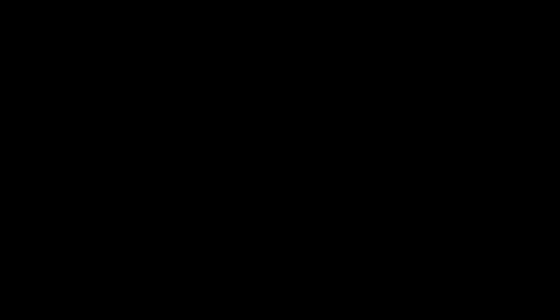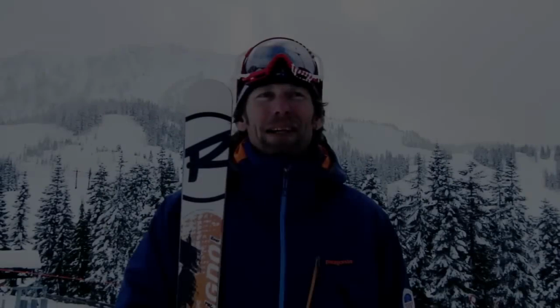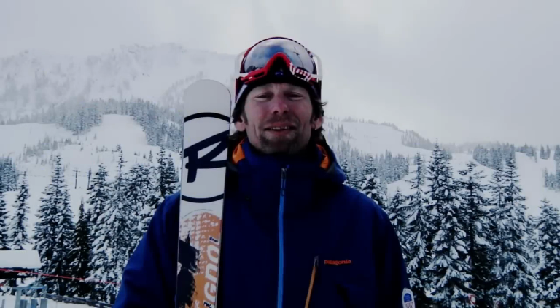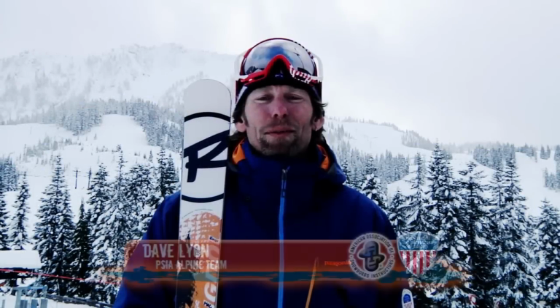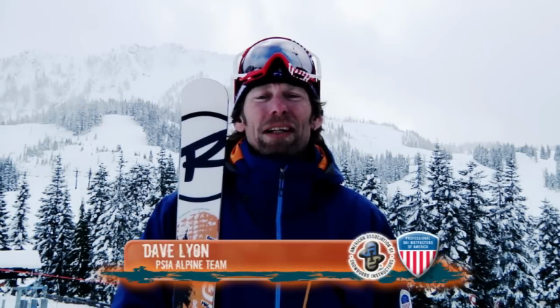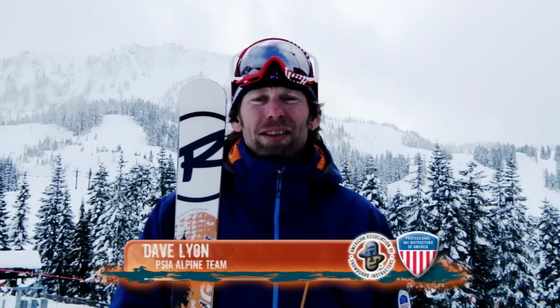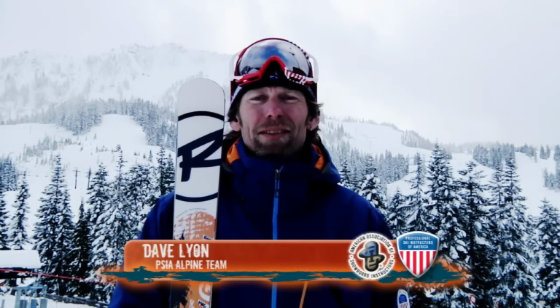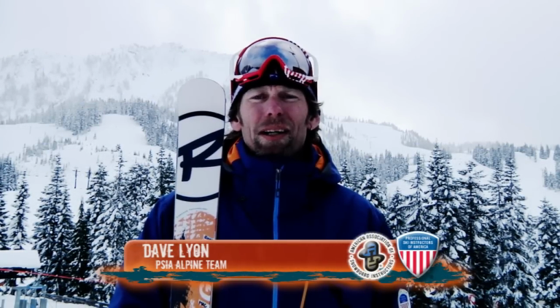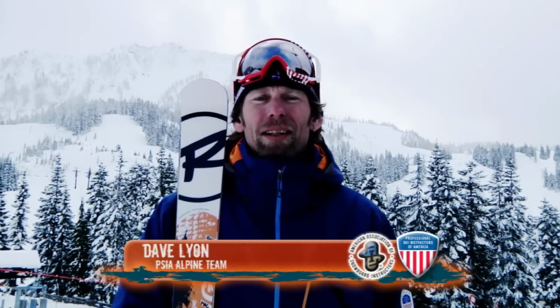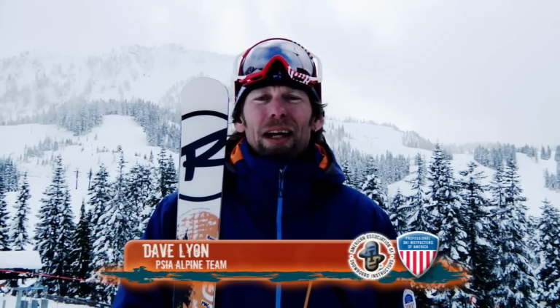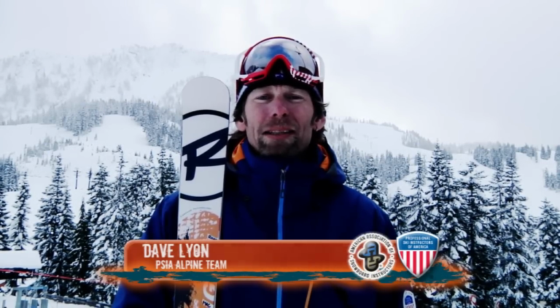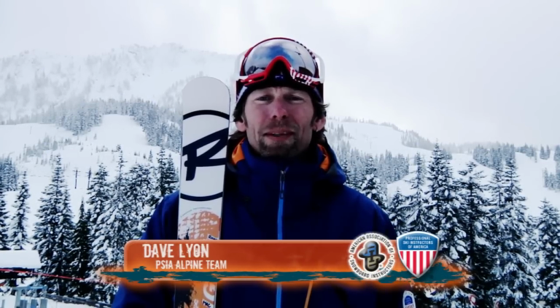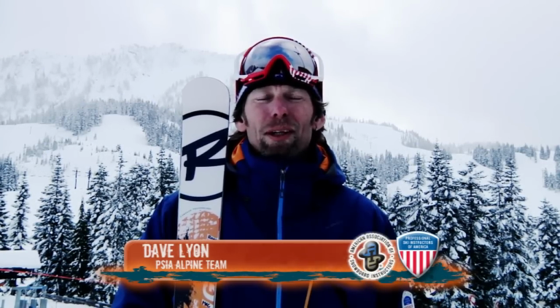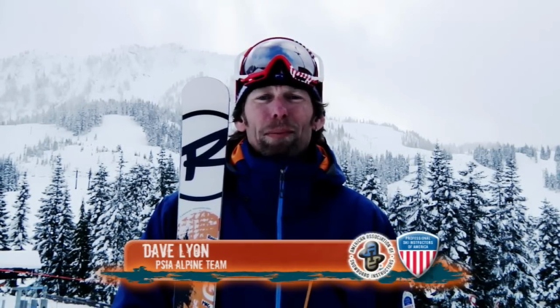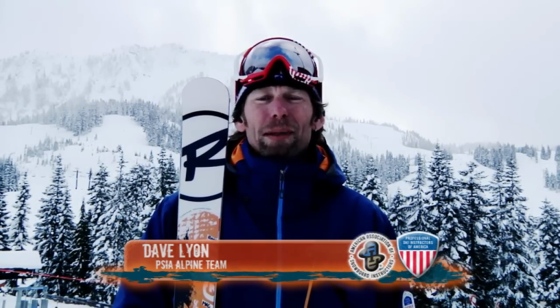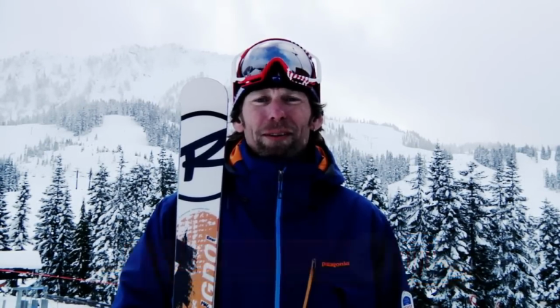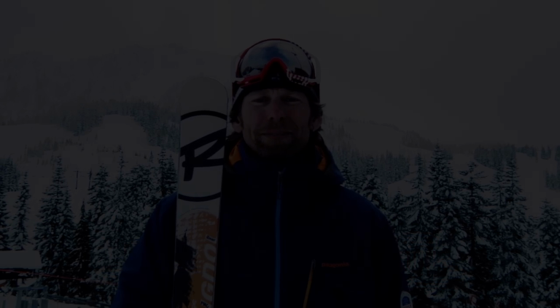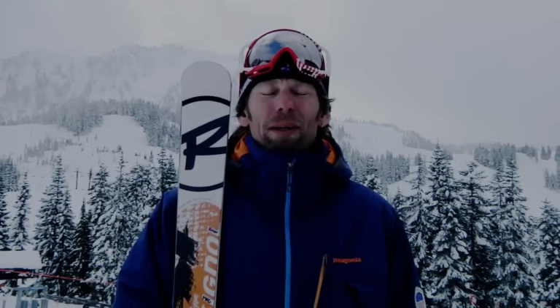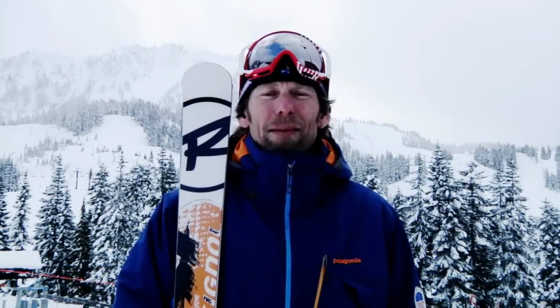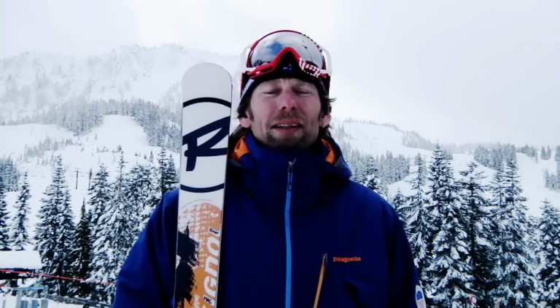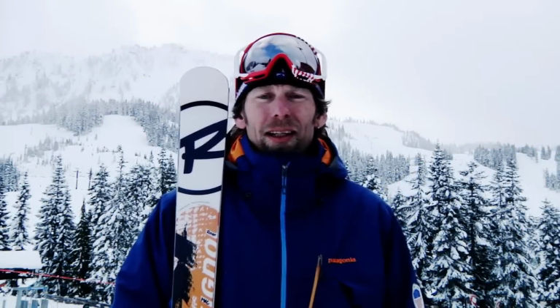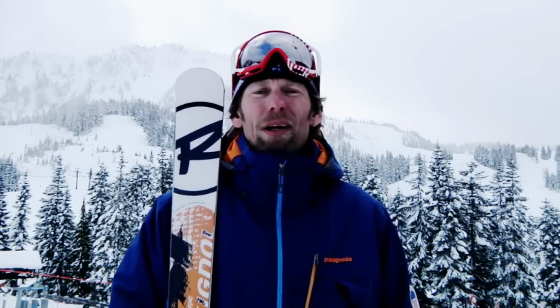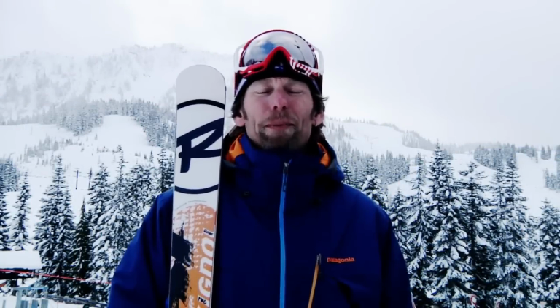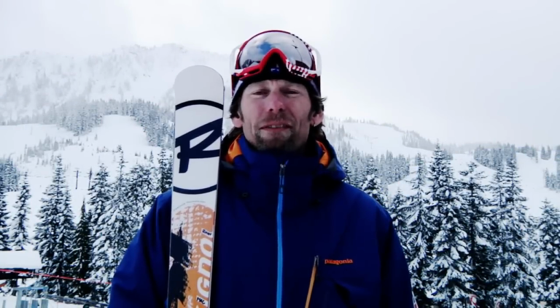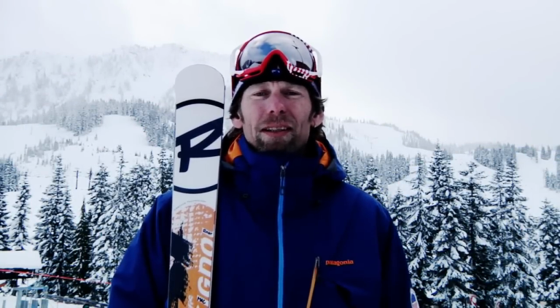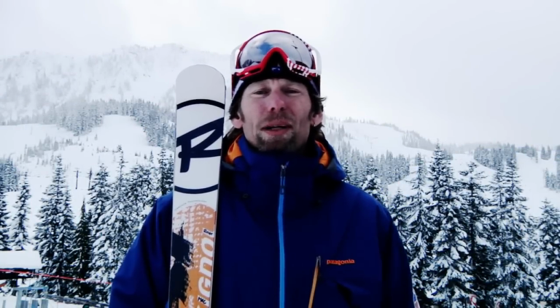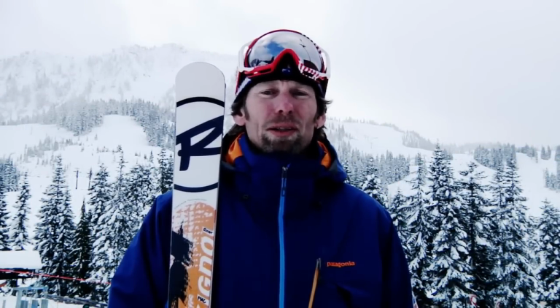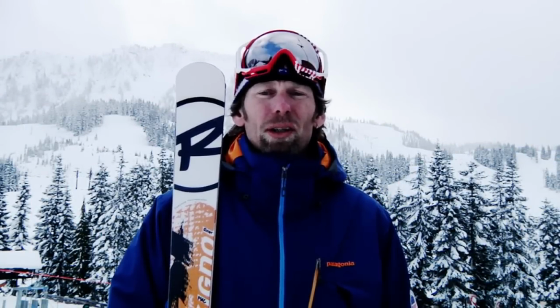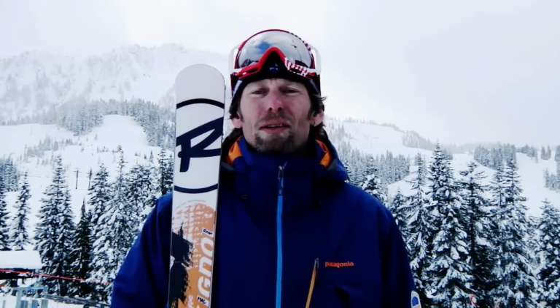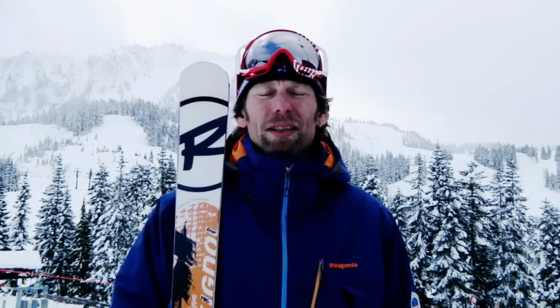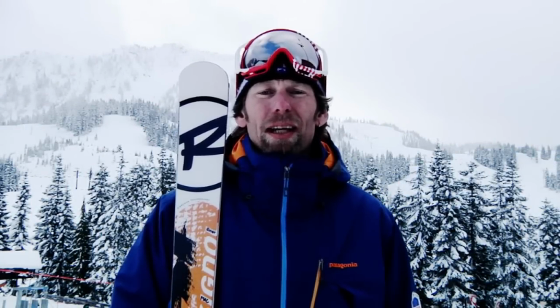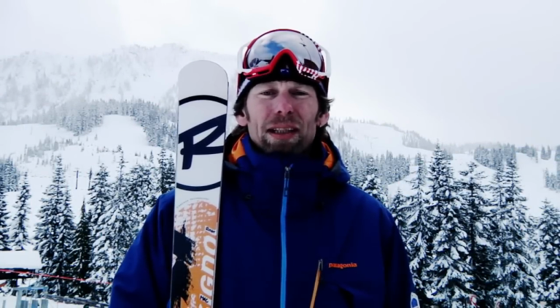Hi, I'm Dave Lyon from the Professional Ski Instructors of America Alpine Team with a Go With A Pro tip for you. Today we're going to talk about keeping our hips up and over our feet so we have more control over our skis as we're skiing.